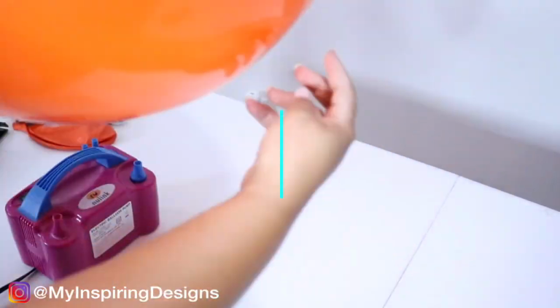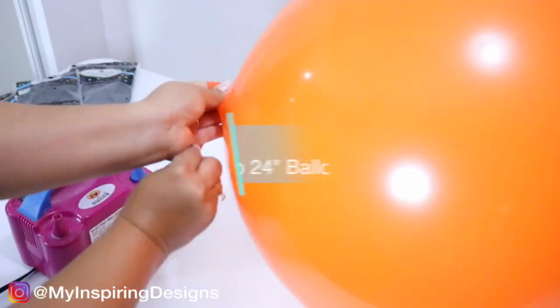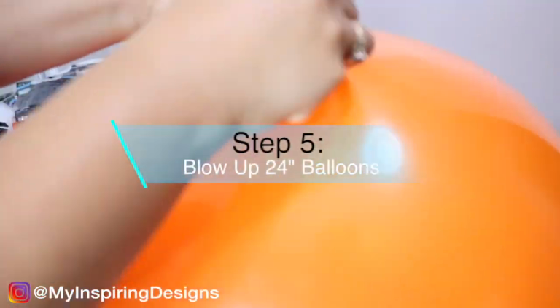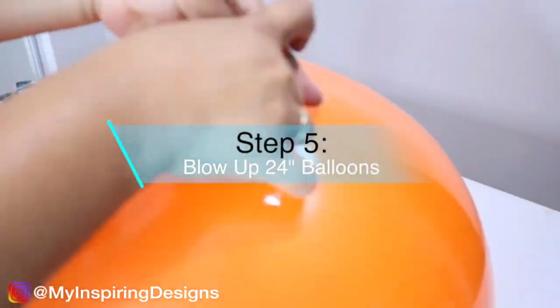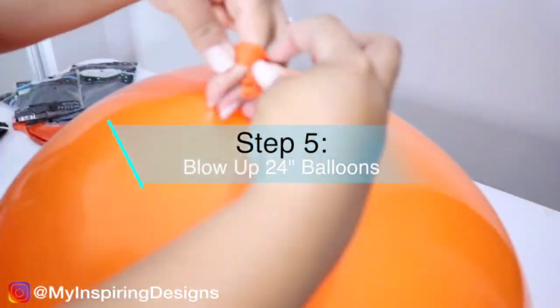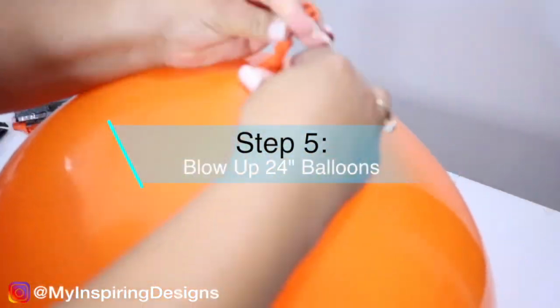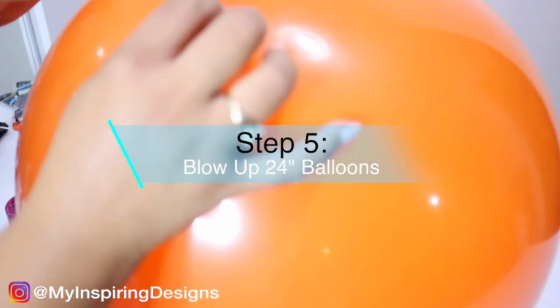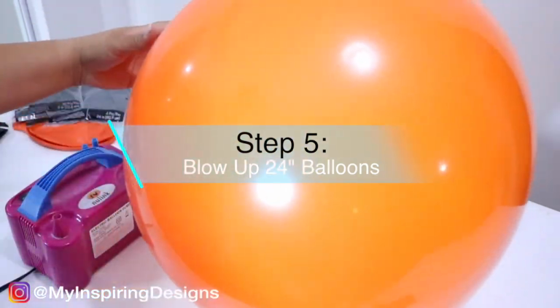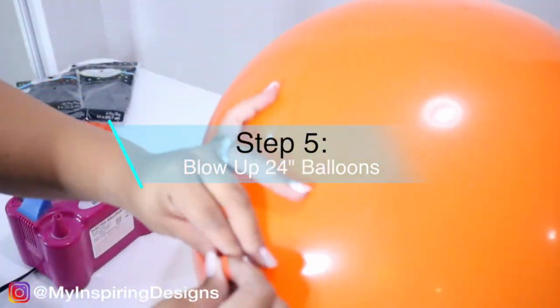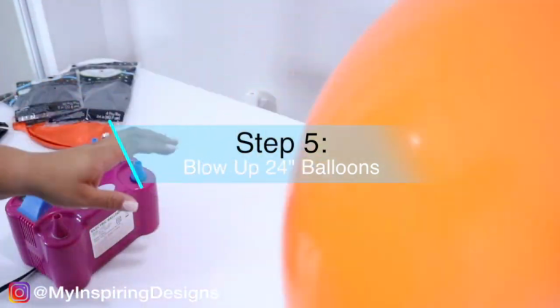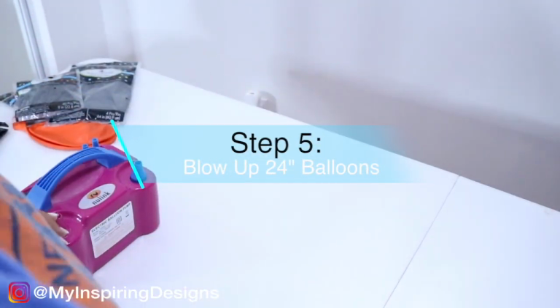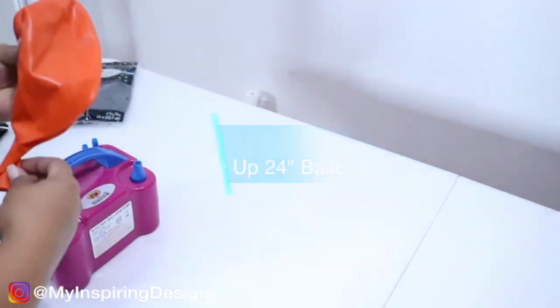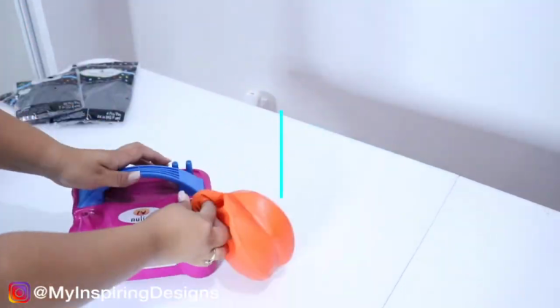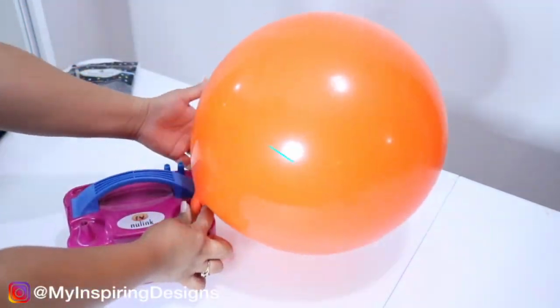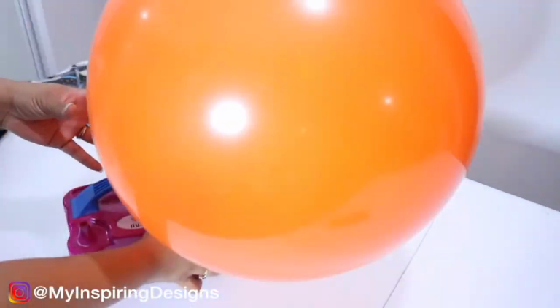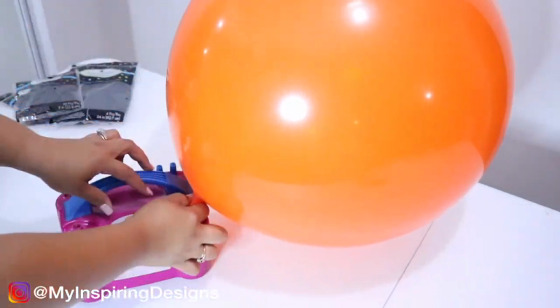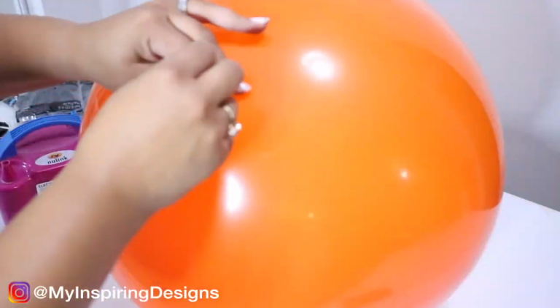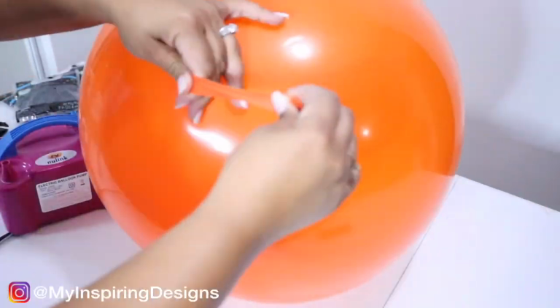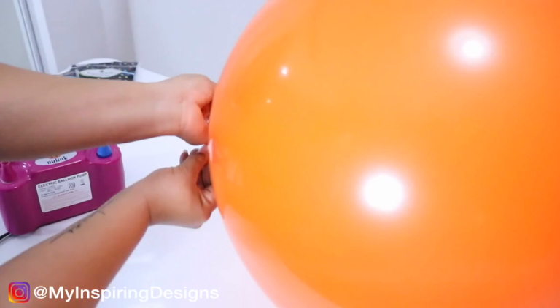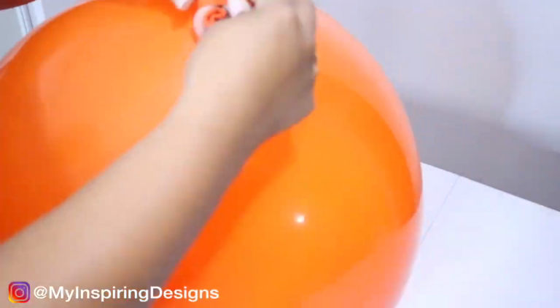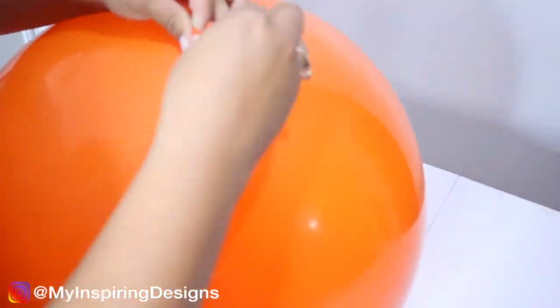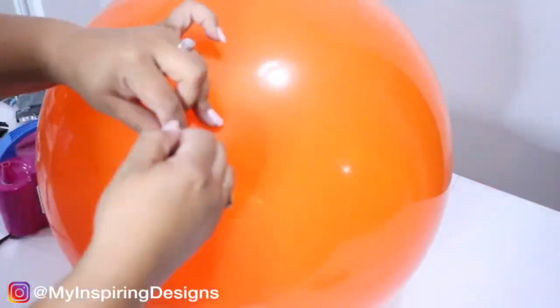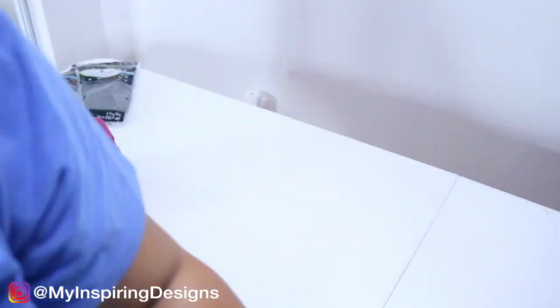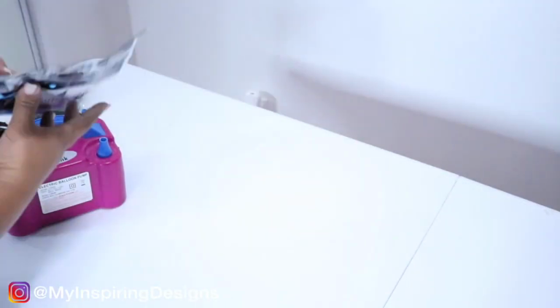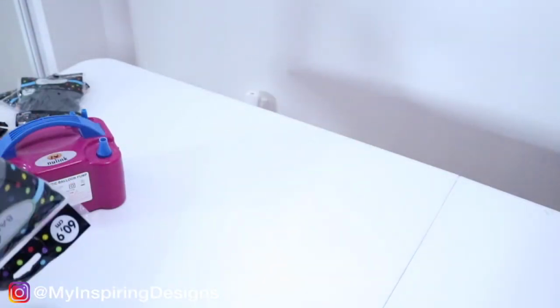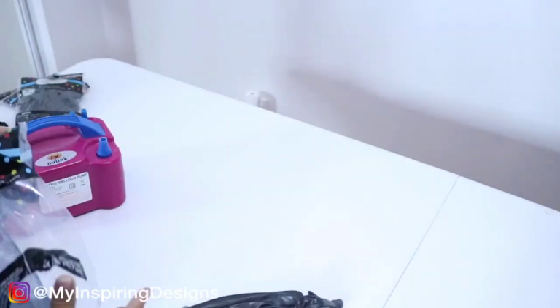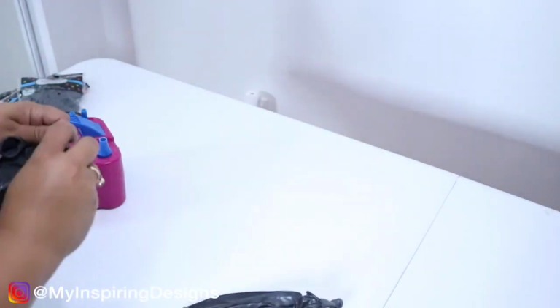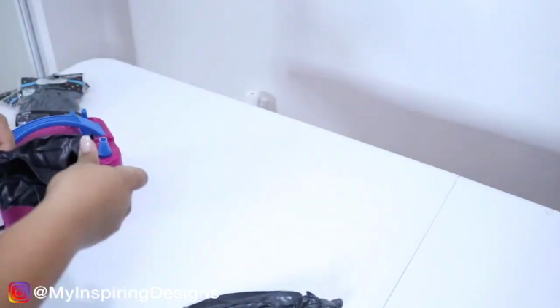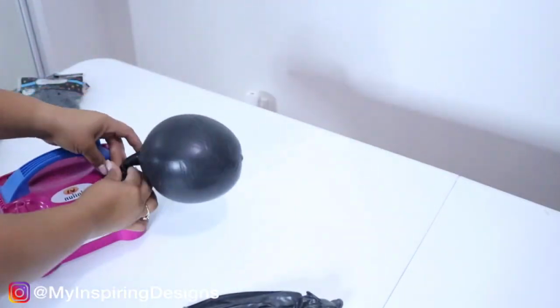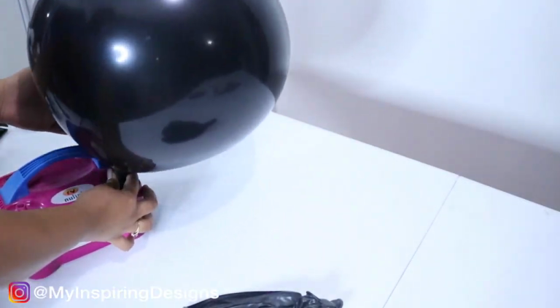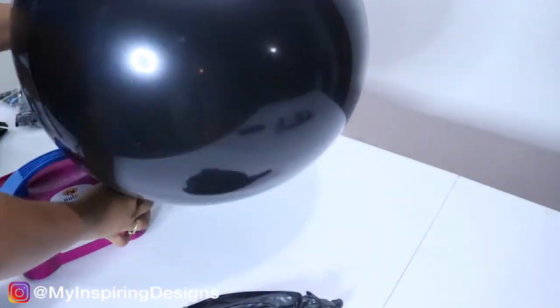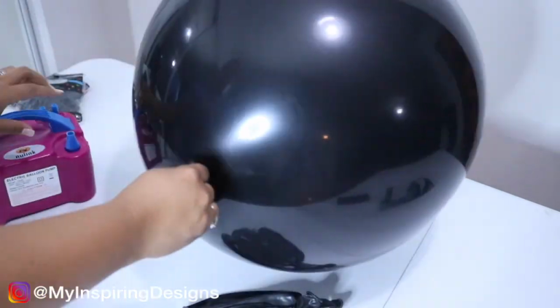Step five is to blow up the 24-inch balloons. I'm letting you know right now this is my first time working with 24-inch balloons, and they are very intimidating, but they looked awesome on the wall, so it's worth it.